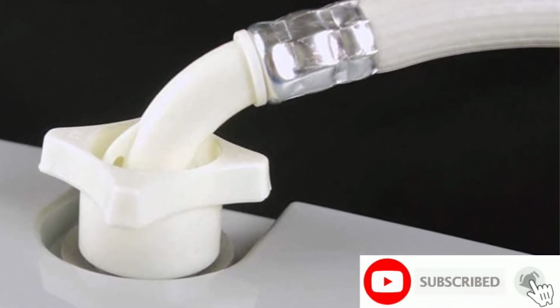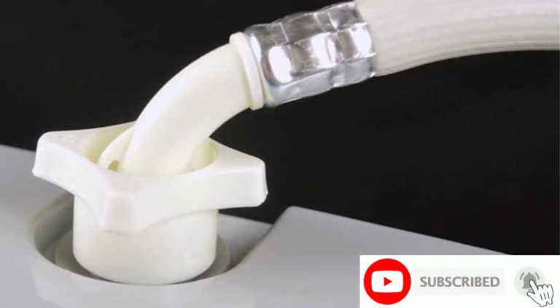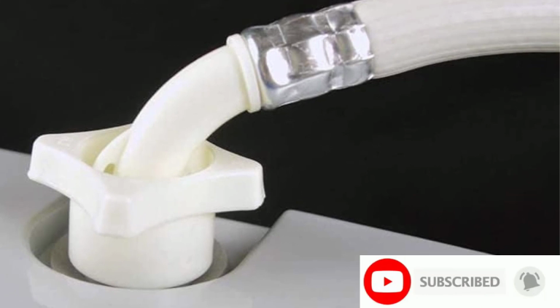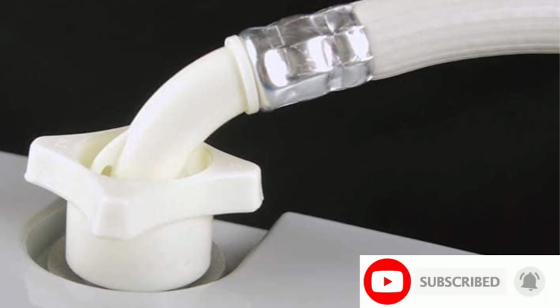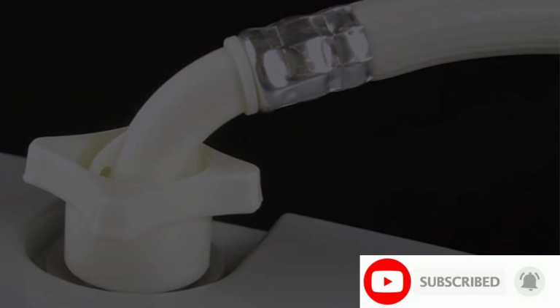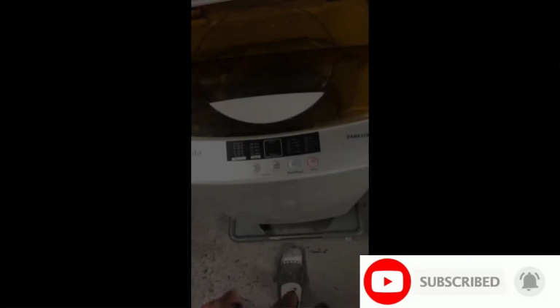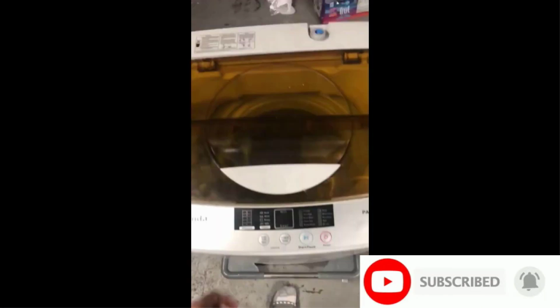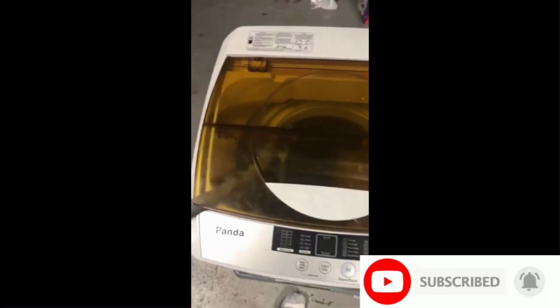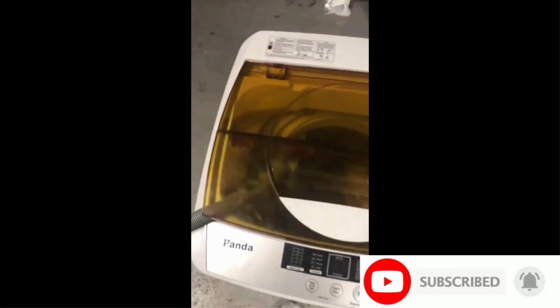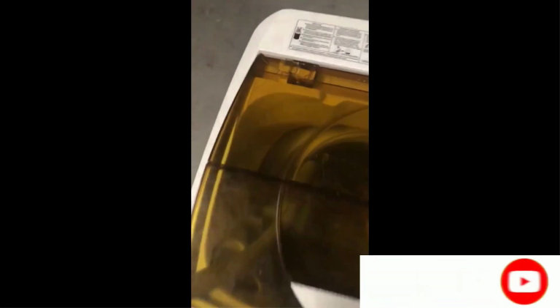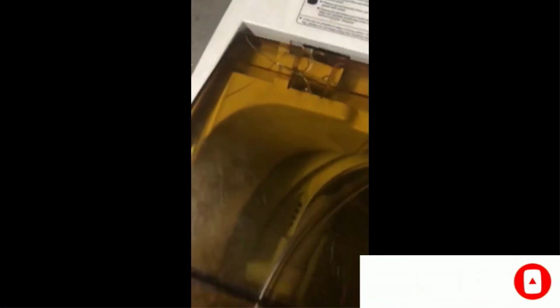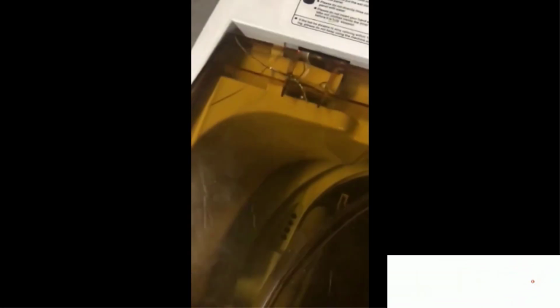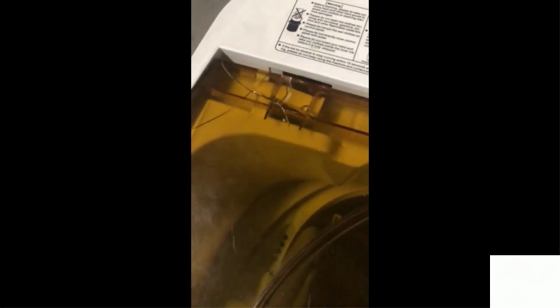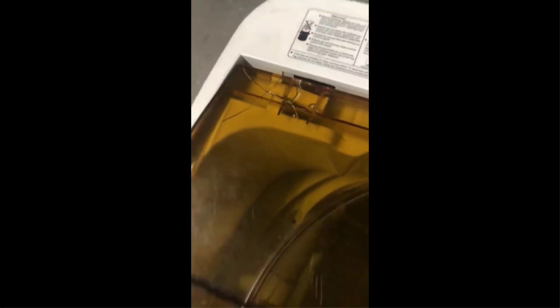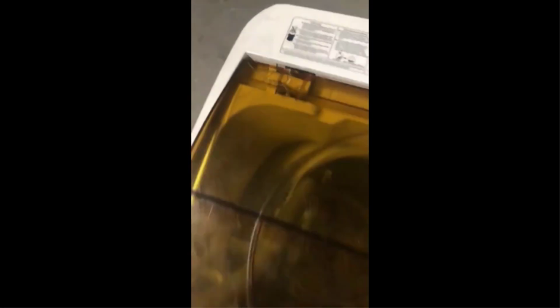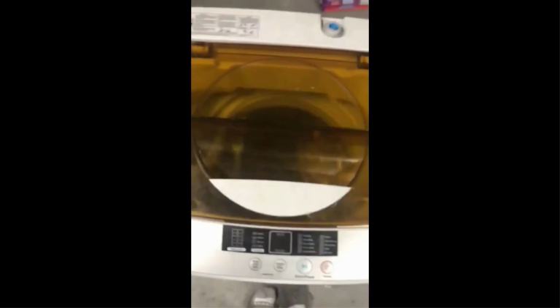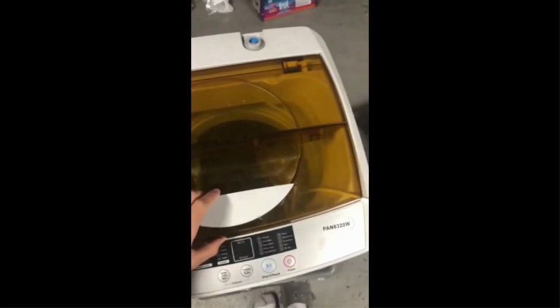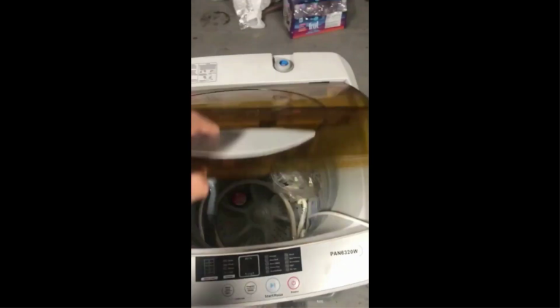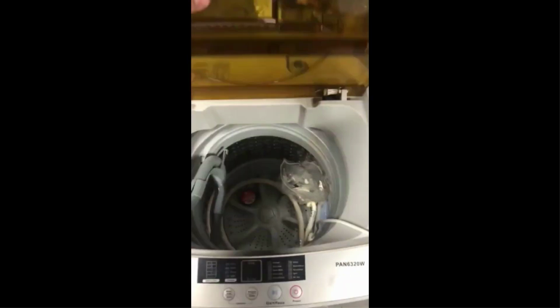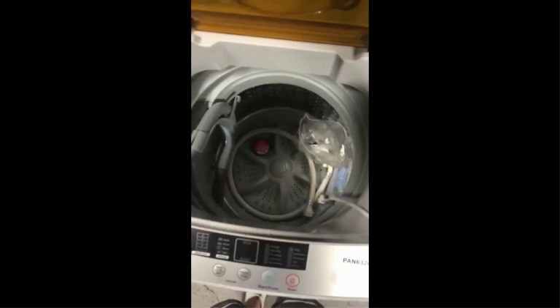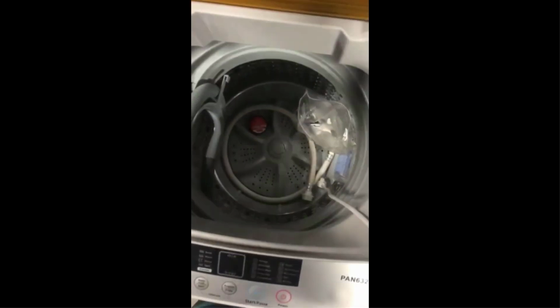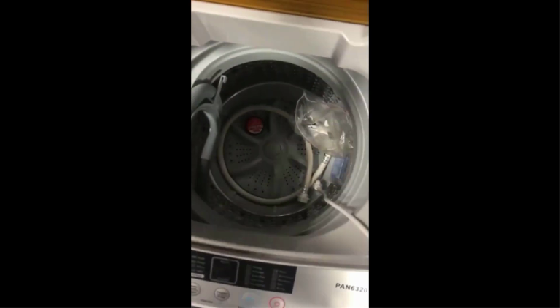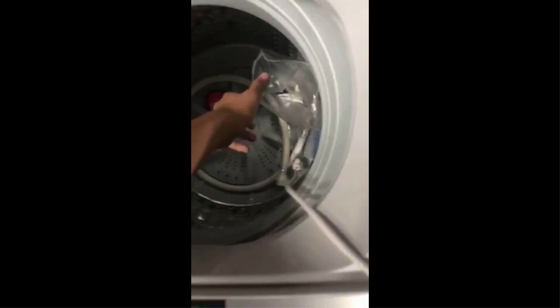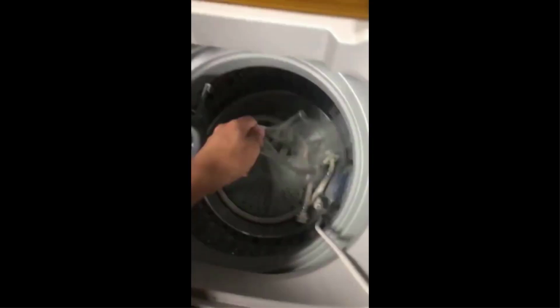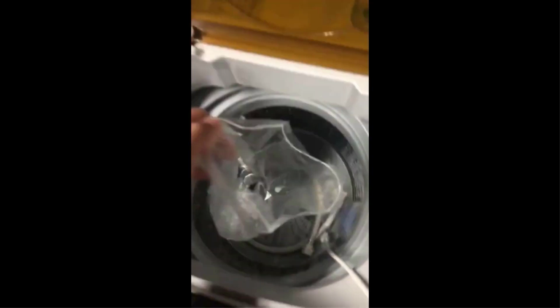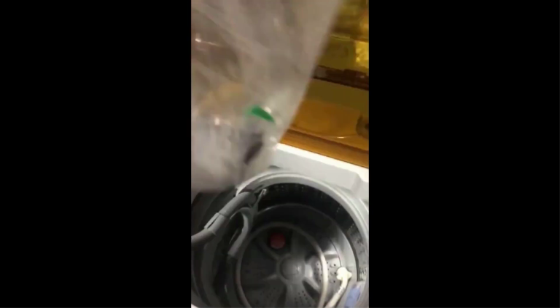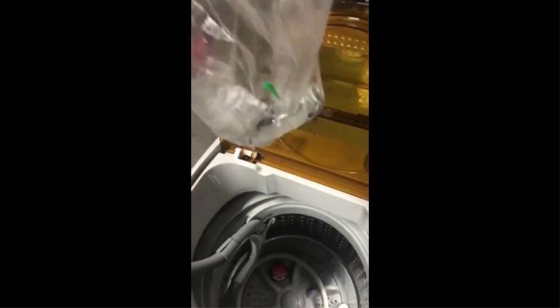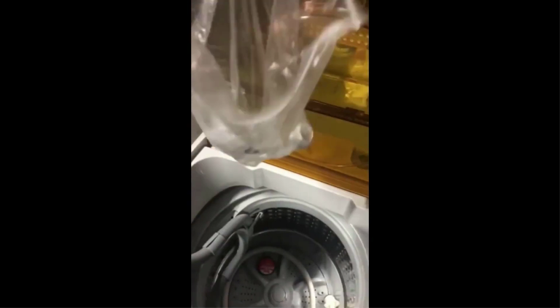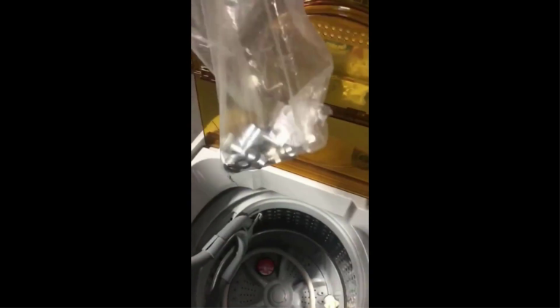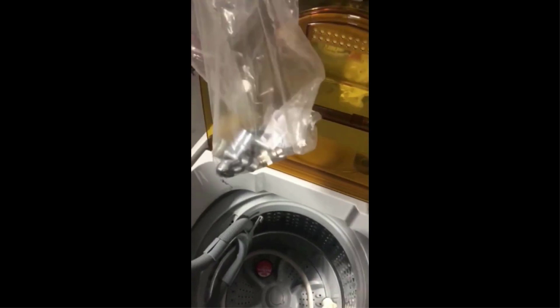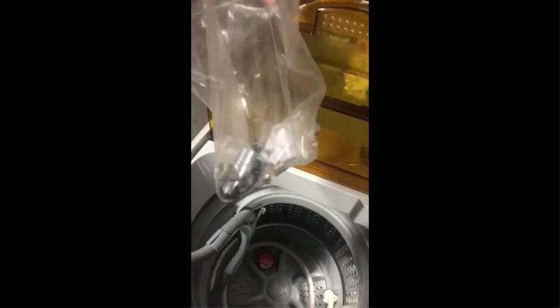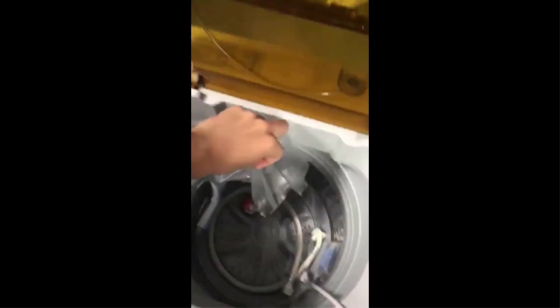Just keep in mind, reviewers say this one isn't as easy to move as other options, so you'll likely want to find a permanent home for it. However, owners love that the machine runs quietly so as to not disrupt their small space.